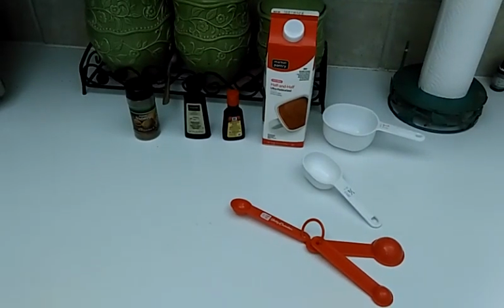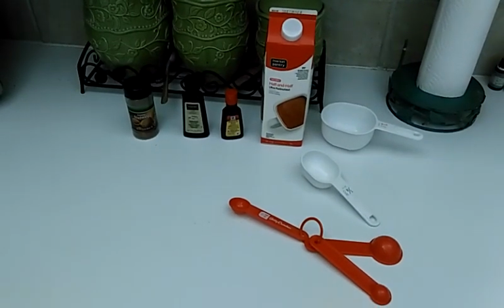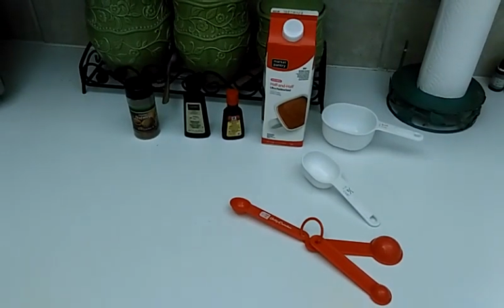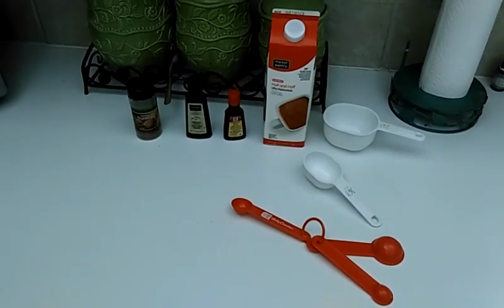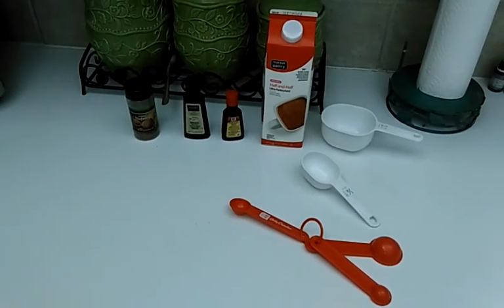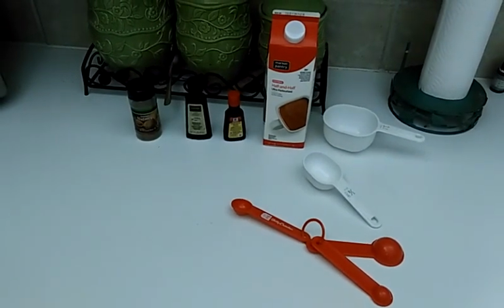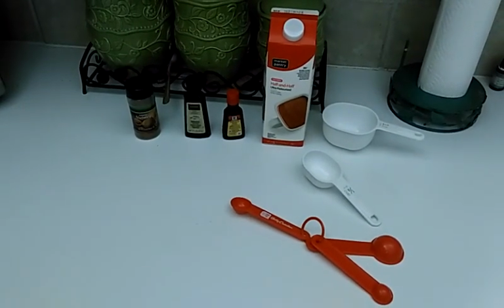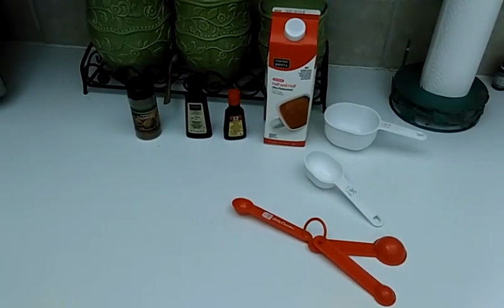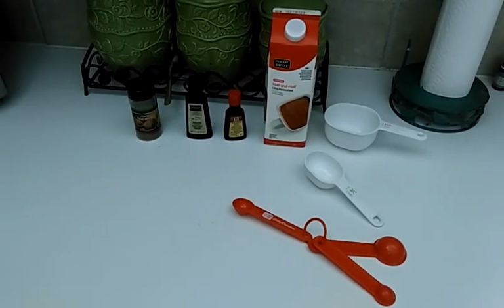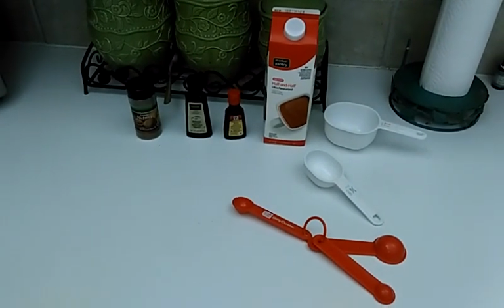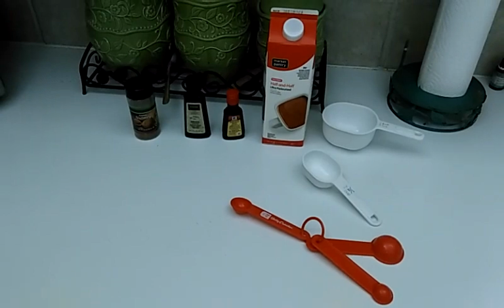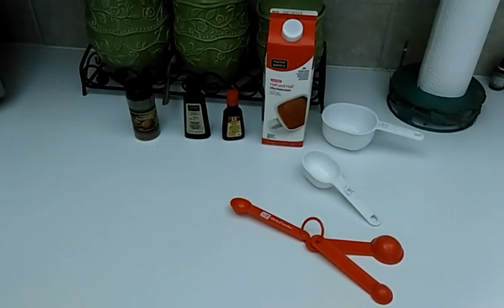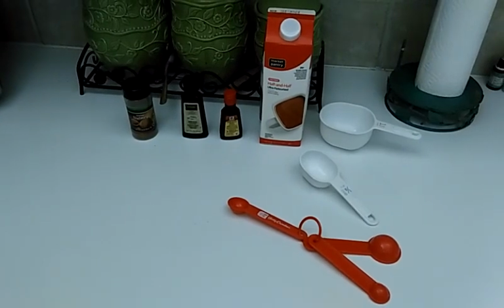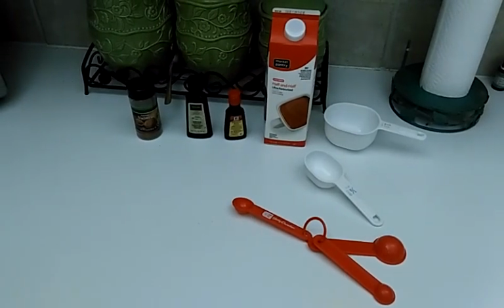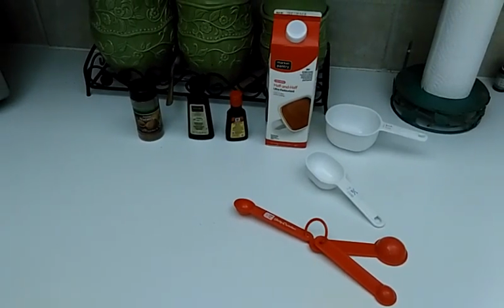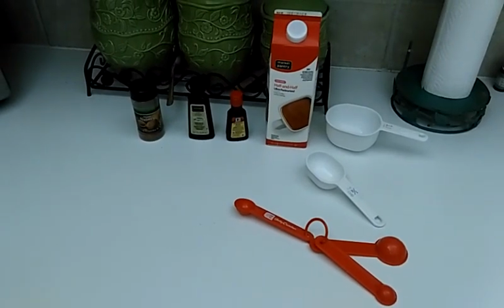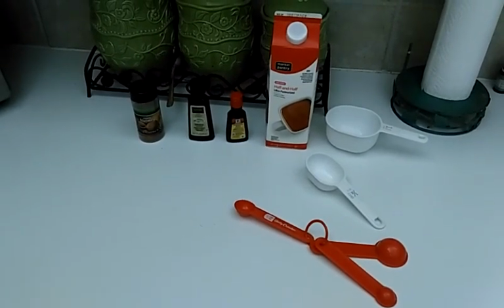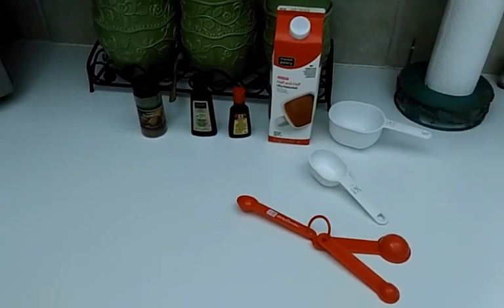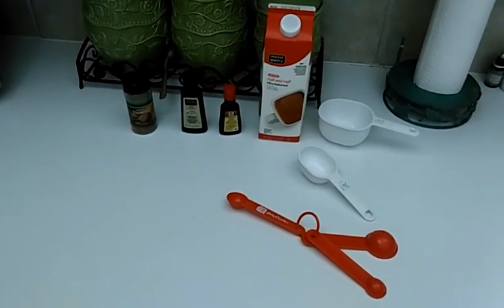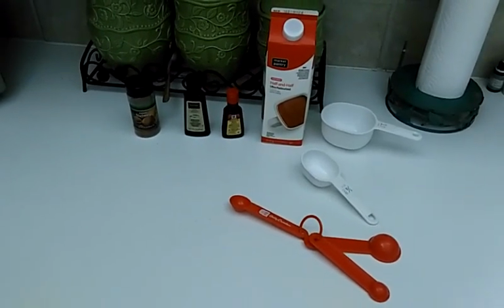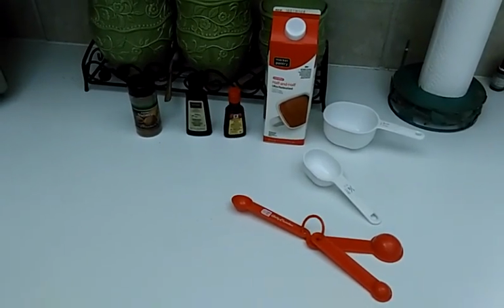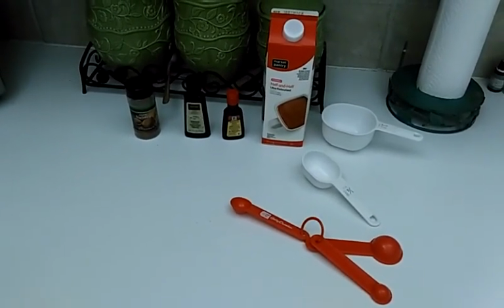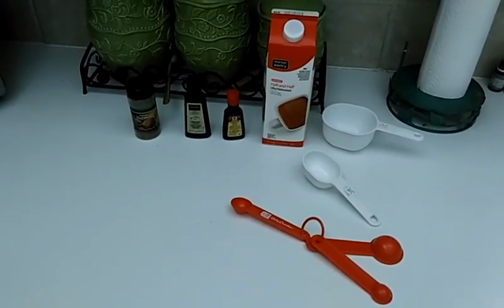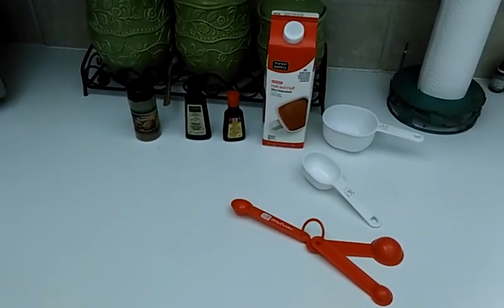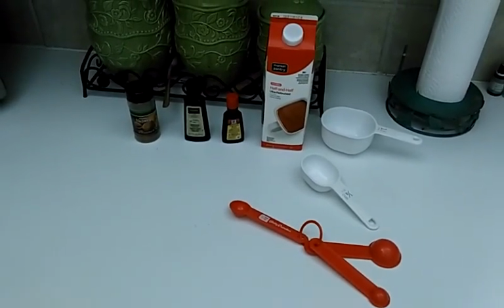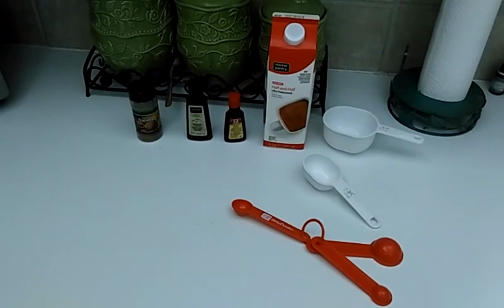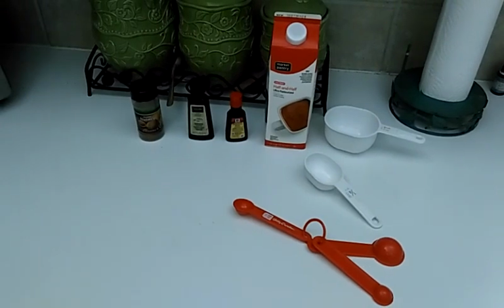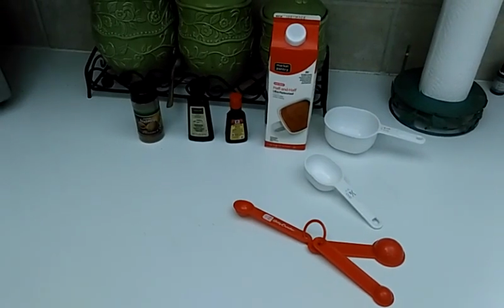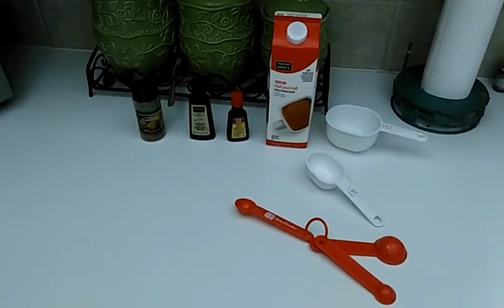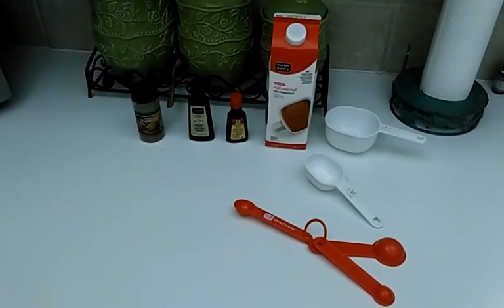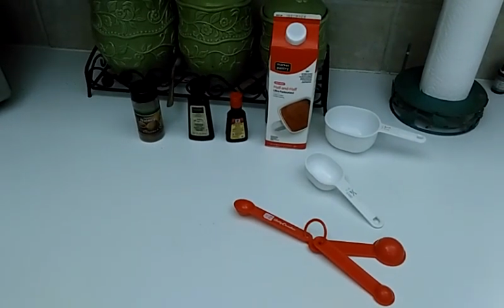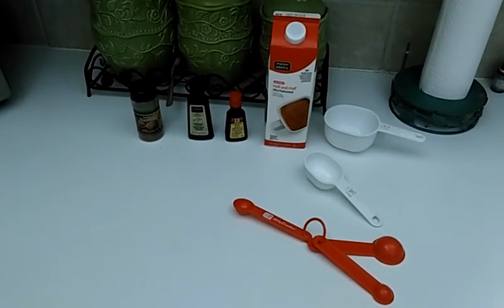Hi, we're going to make some eggnog creamer today since that's my favorite all-time creamer. I can't find my coffee-mate eggnog creamer at my local store, so I'm going to show you how to make your own homemade eggnog creamer.